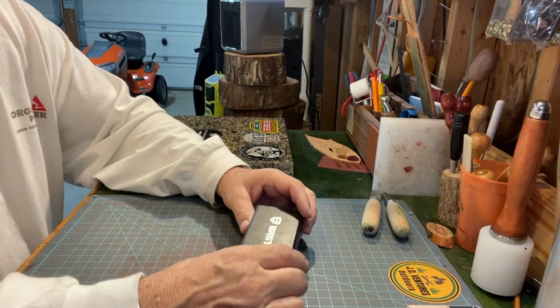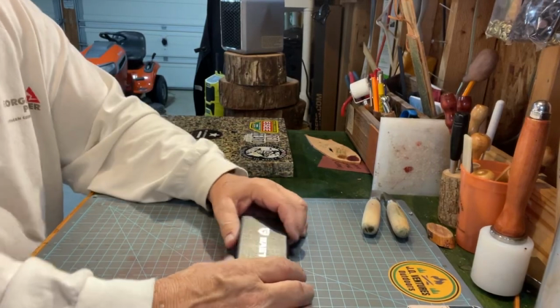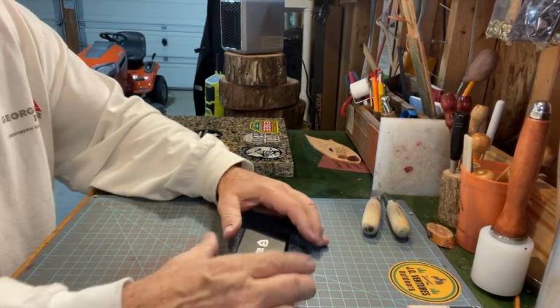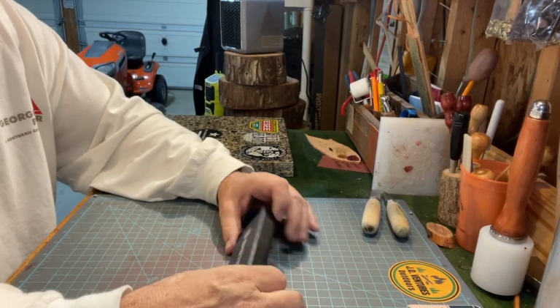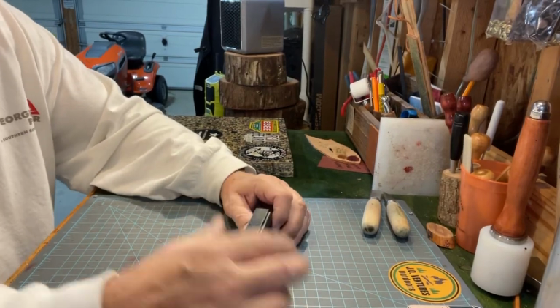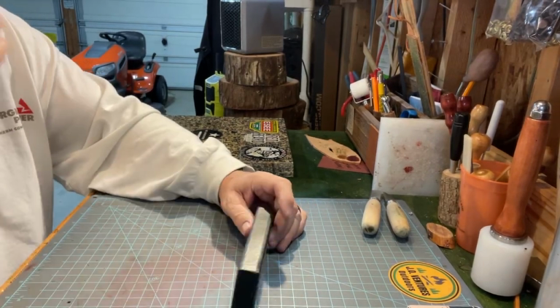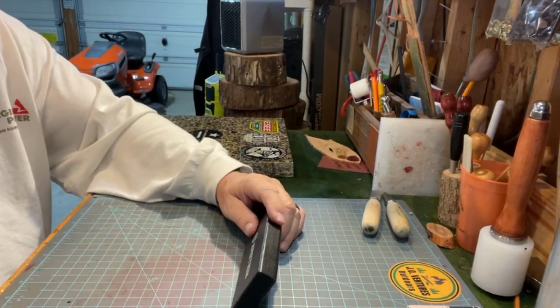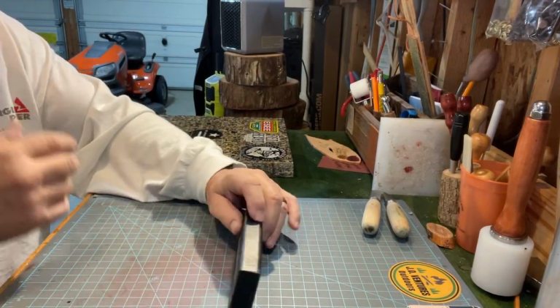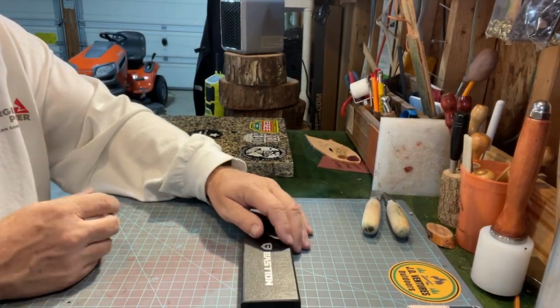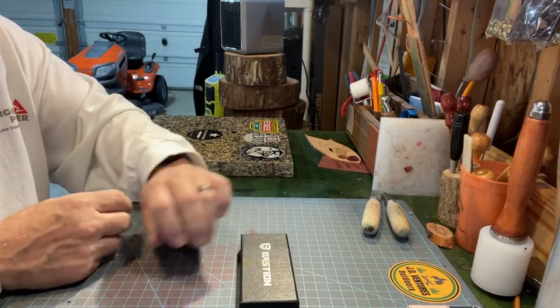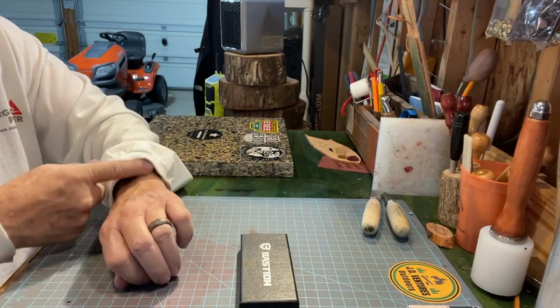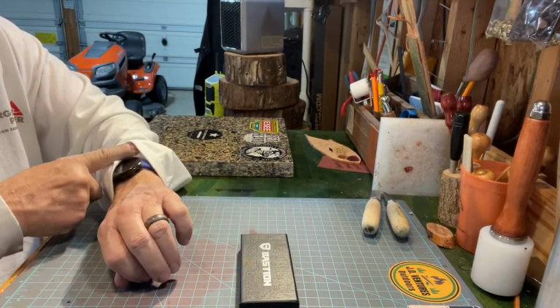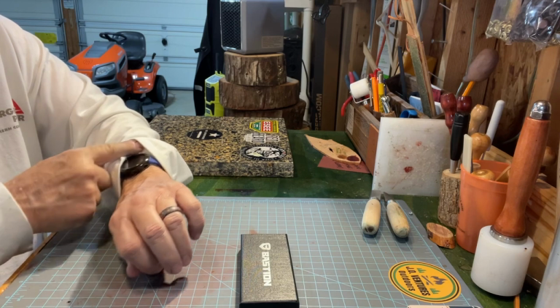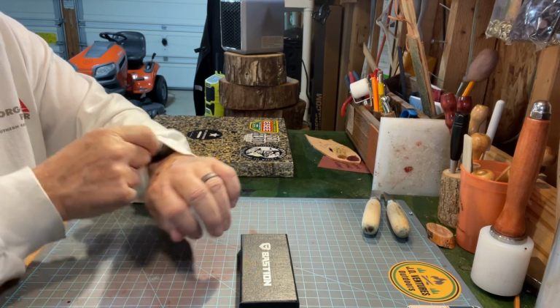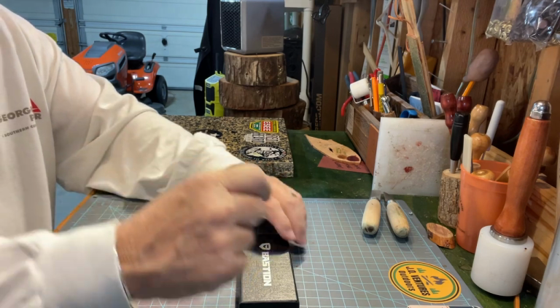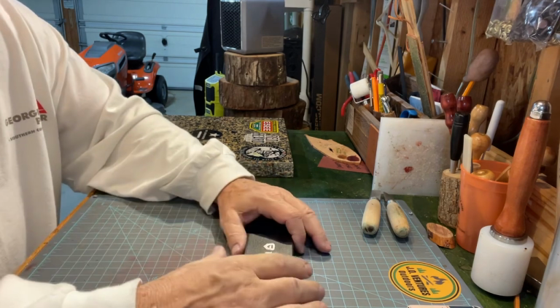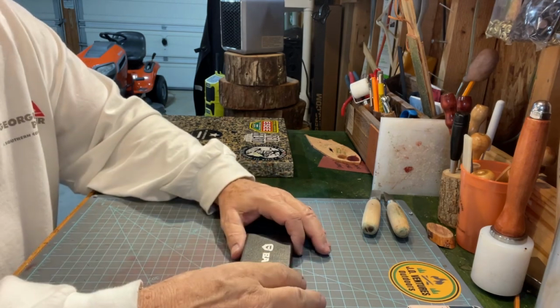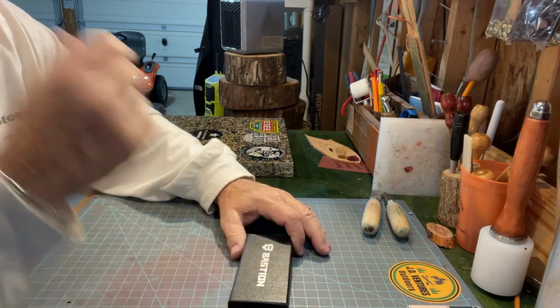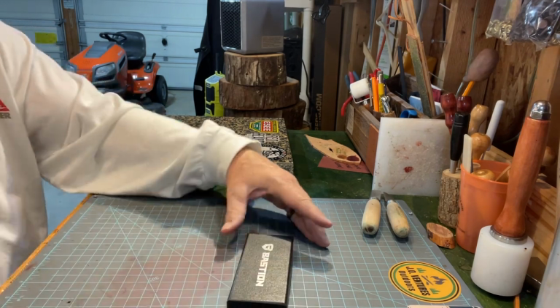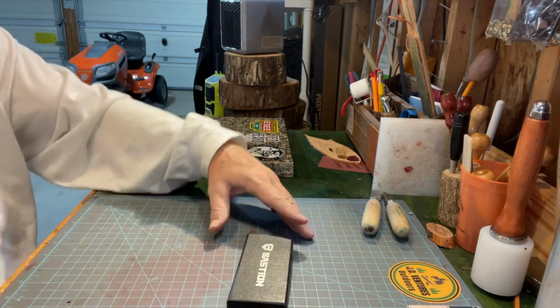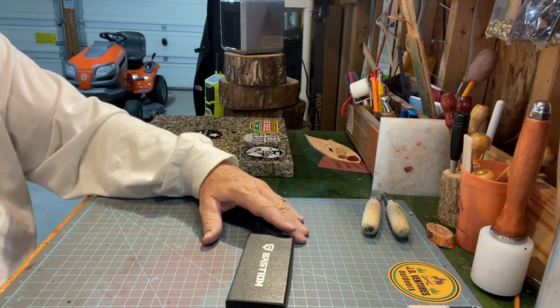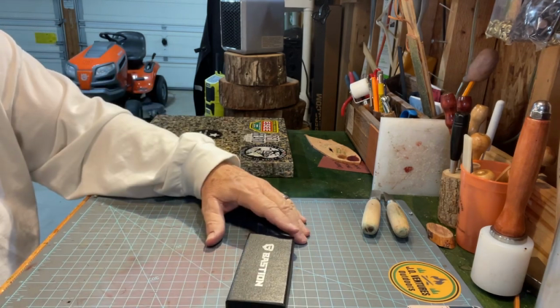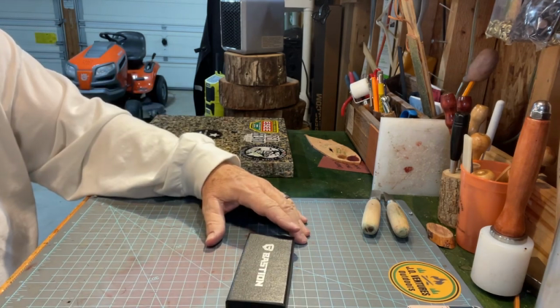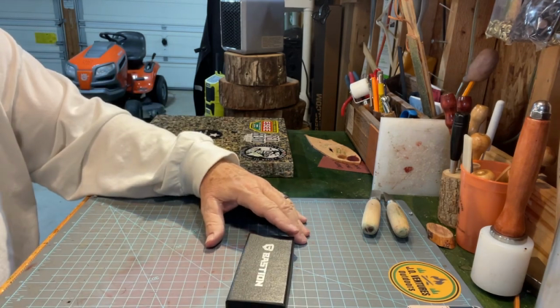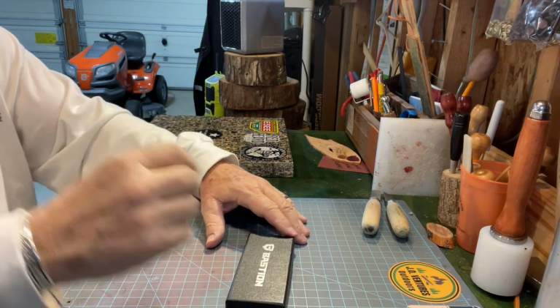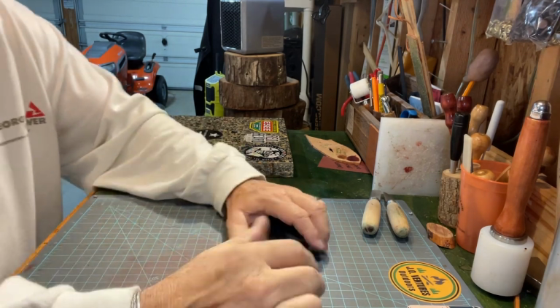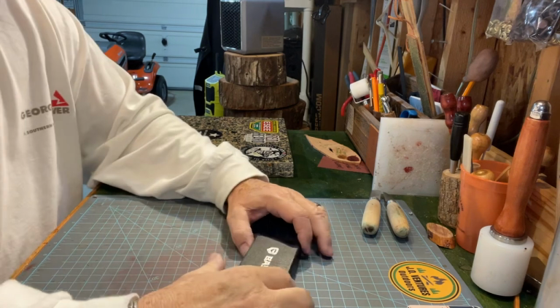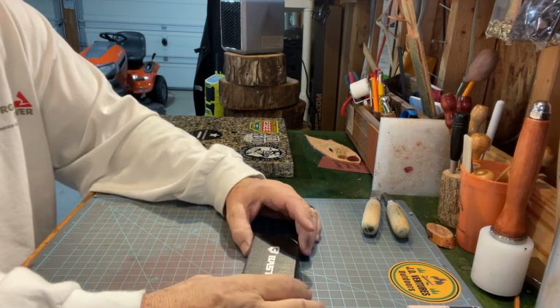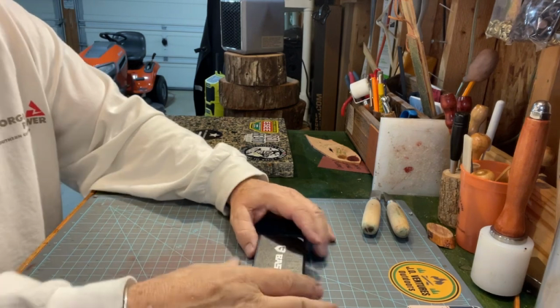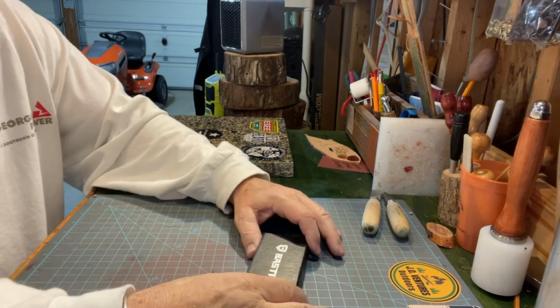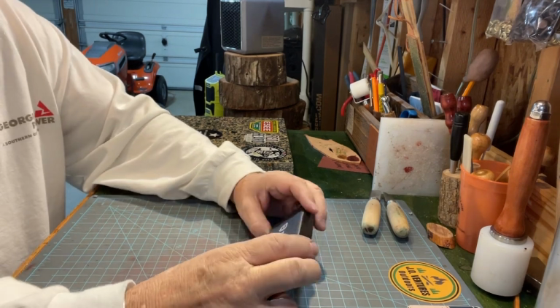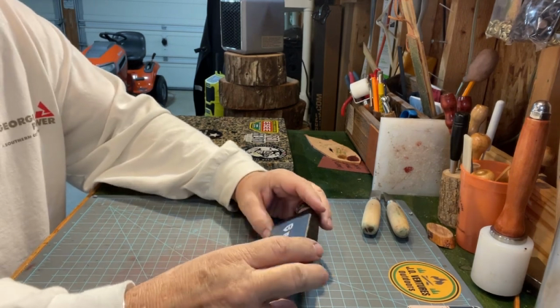Good afternoon. We've got a gorgeous, beautiful, sunny day here in Georgia. It's a little cool, but that's okay — it's March.